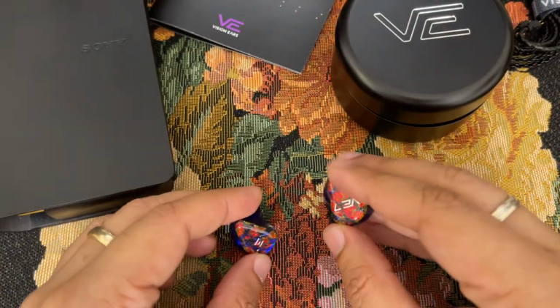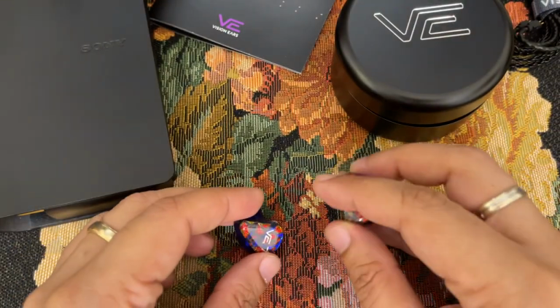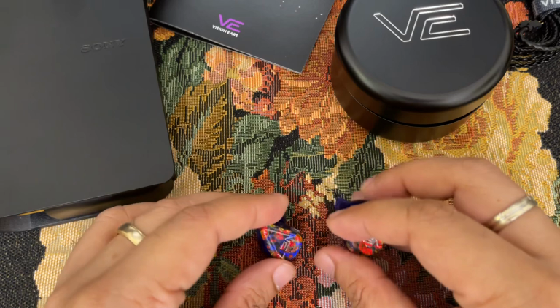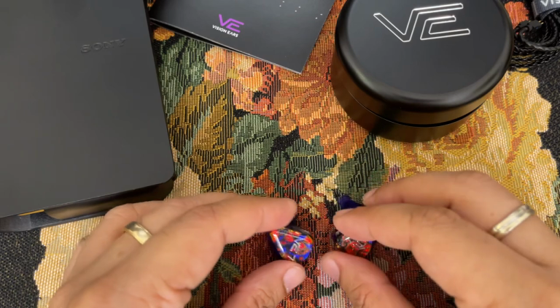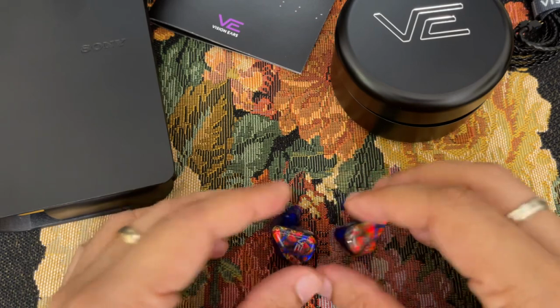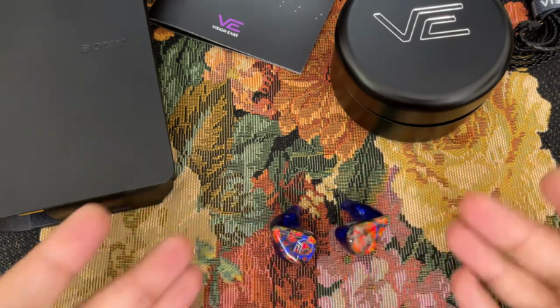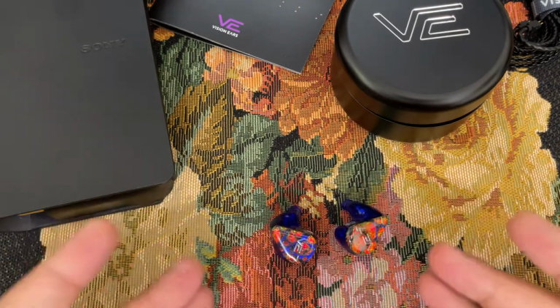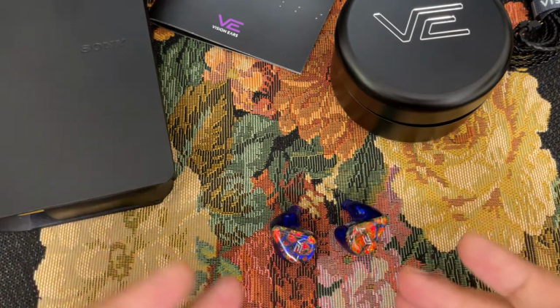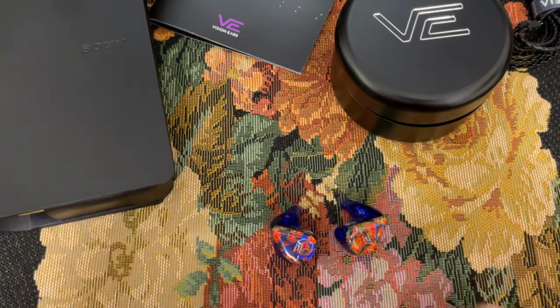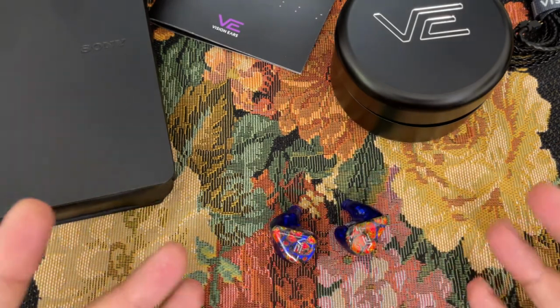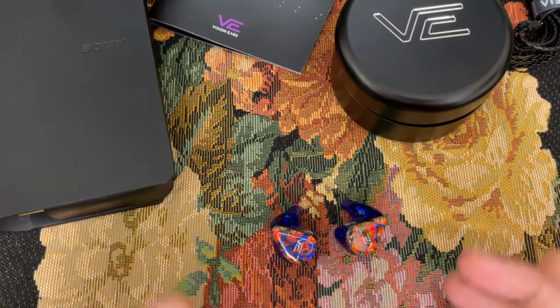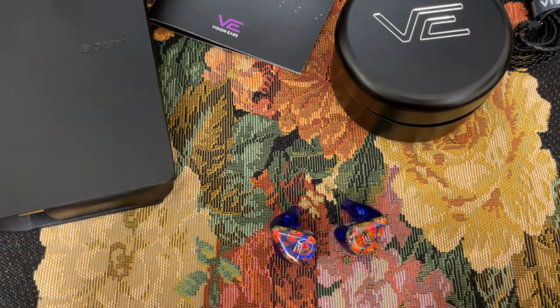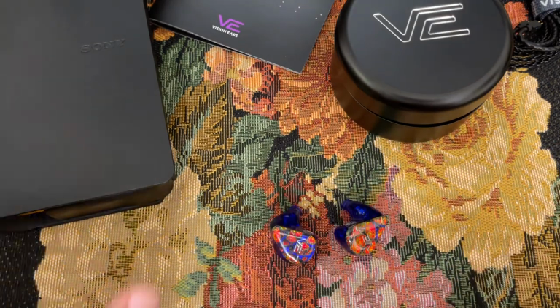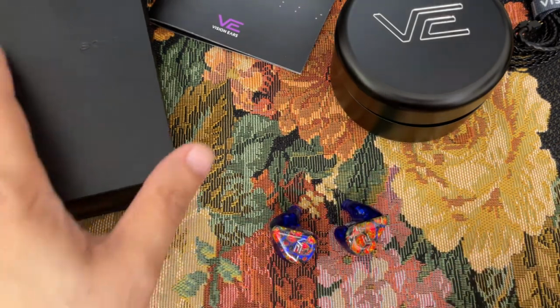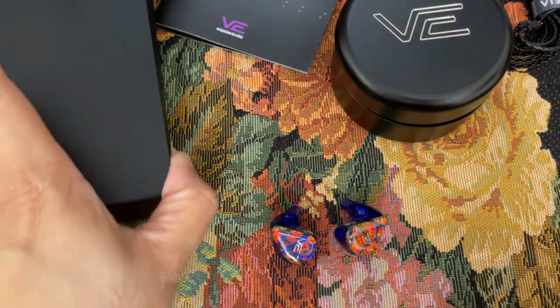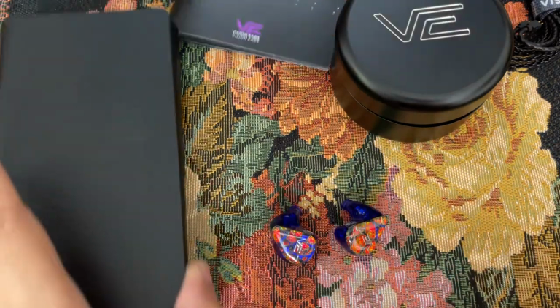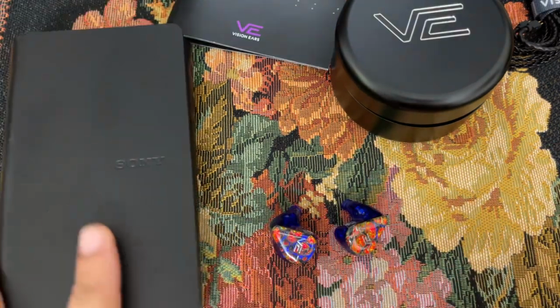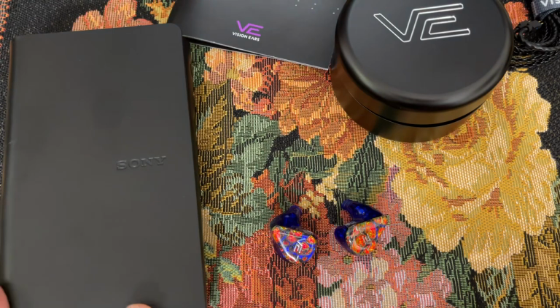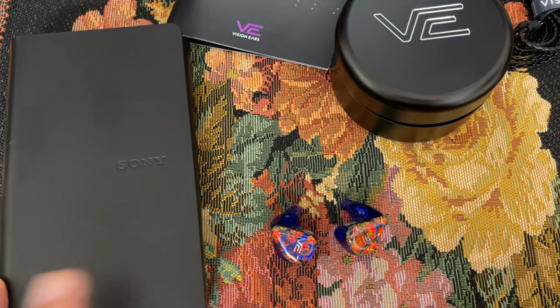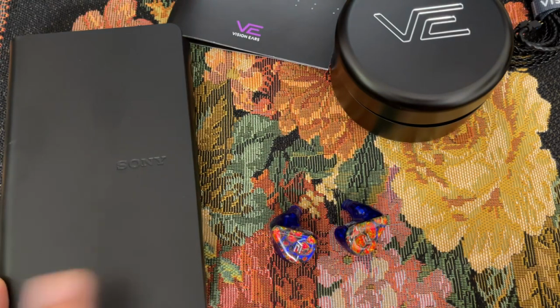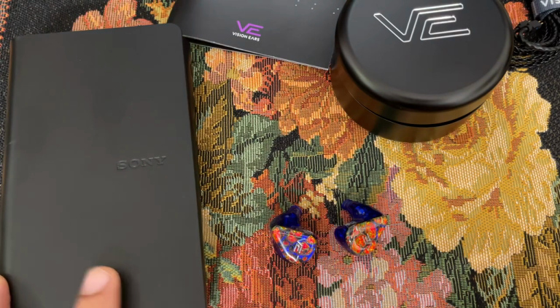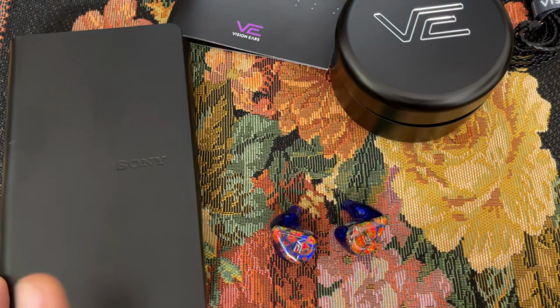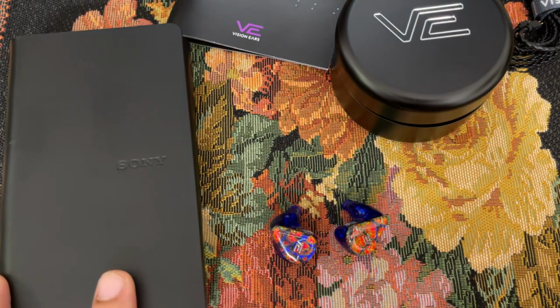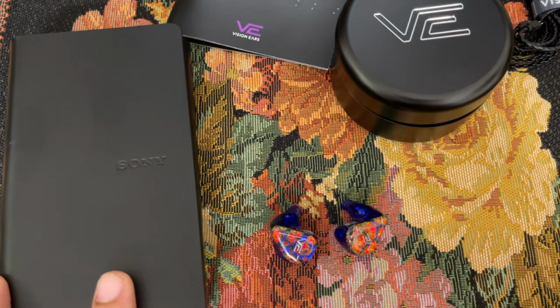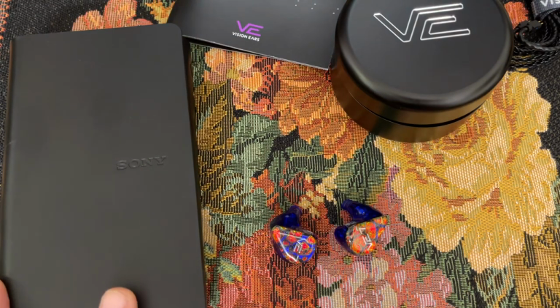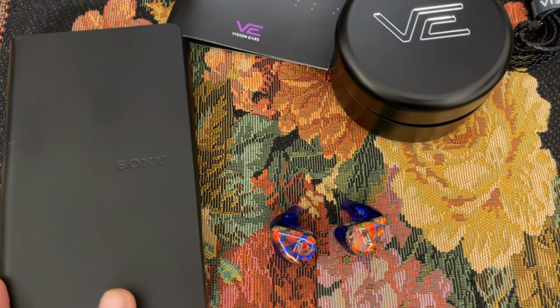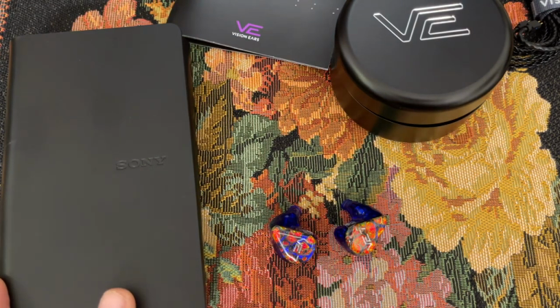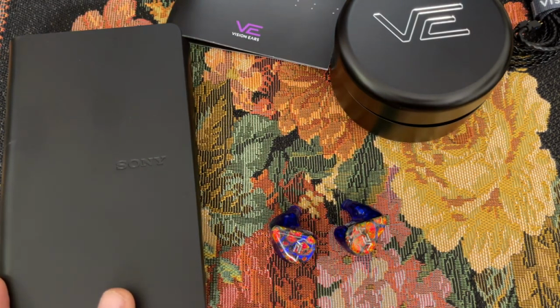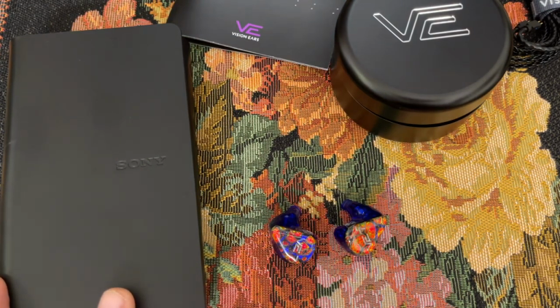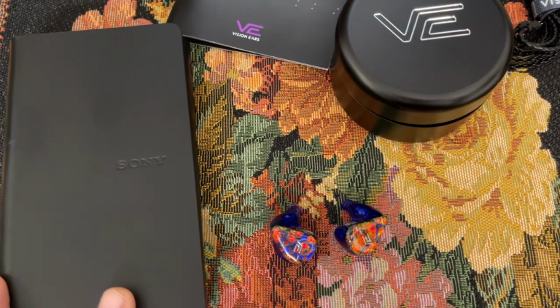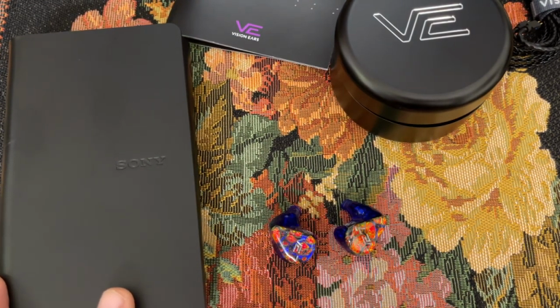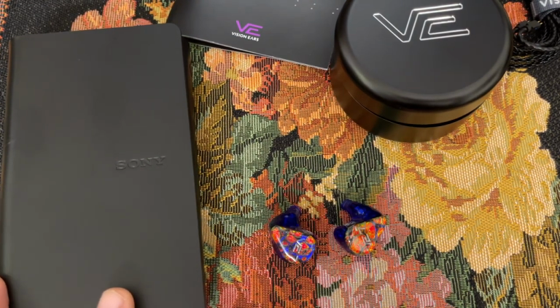A wonderful IEM overall. I'm going to burn them in and maybe do a long-term review later. I'll also be dropping a review of the Sony DAP, the WM1ZM2. Thank you for watching, and I'll see you in my next one. Bye-bye.